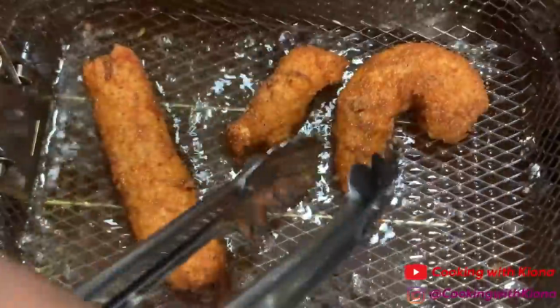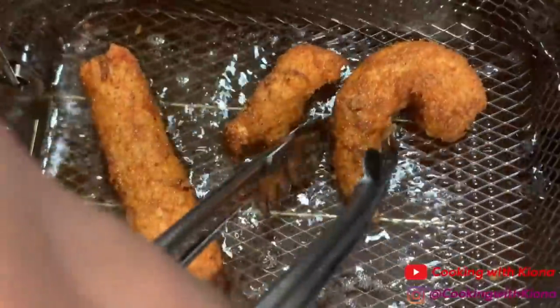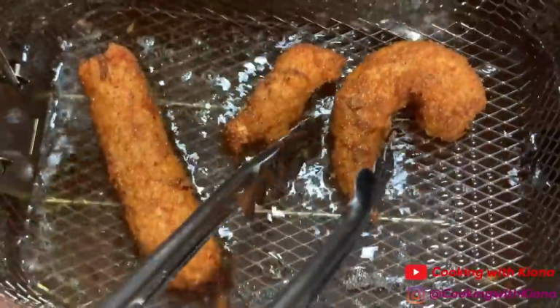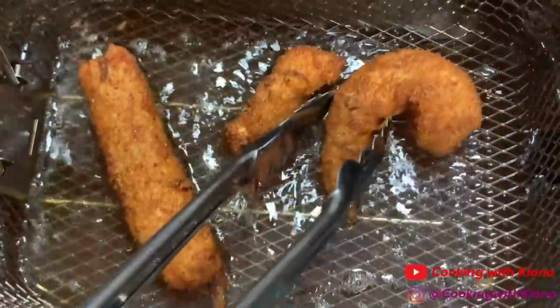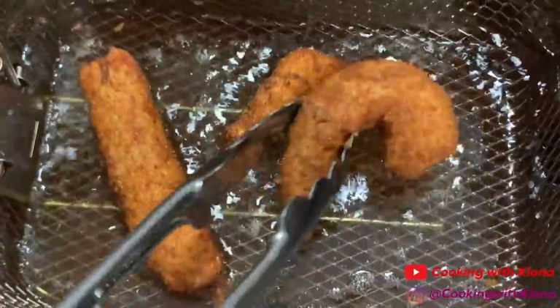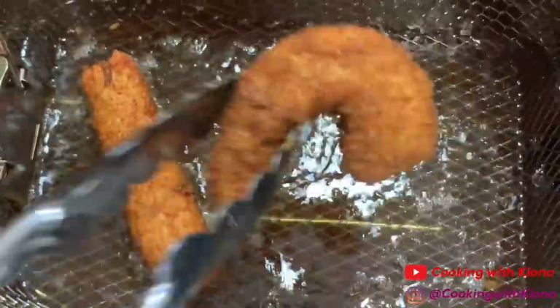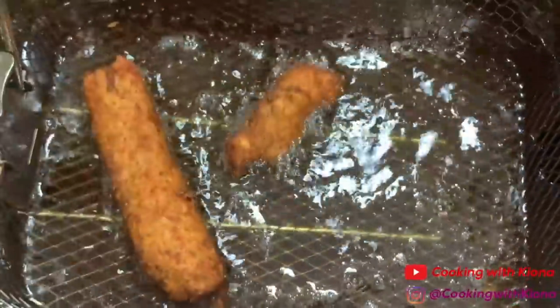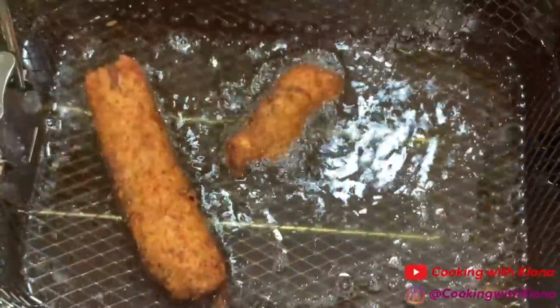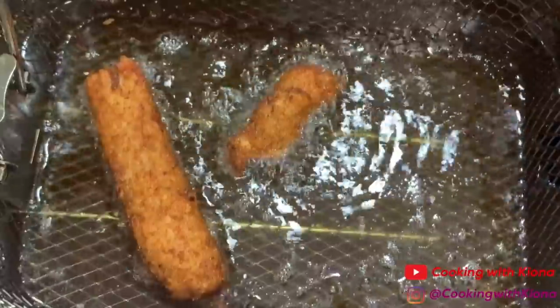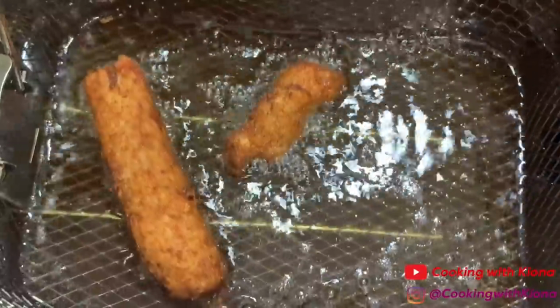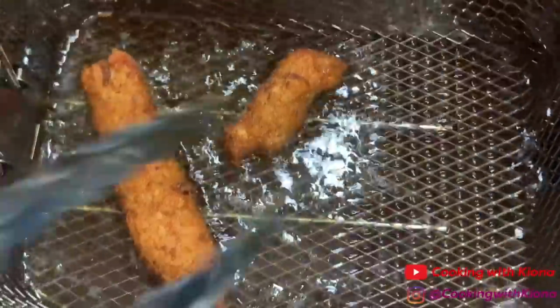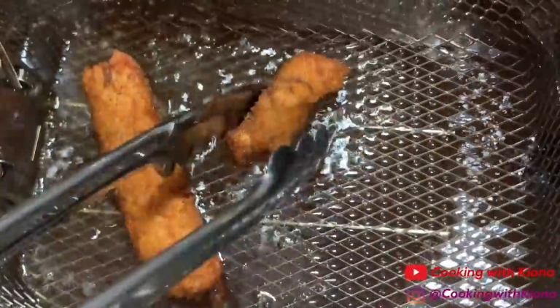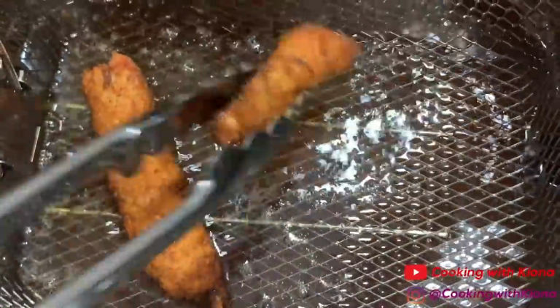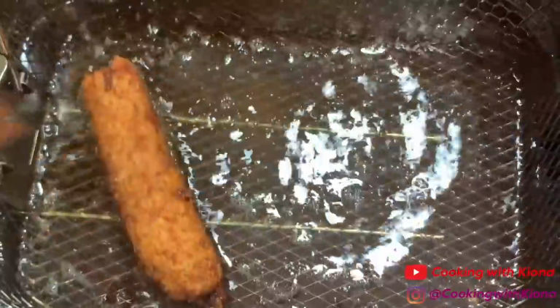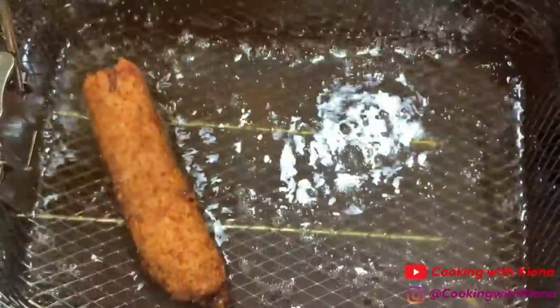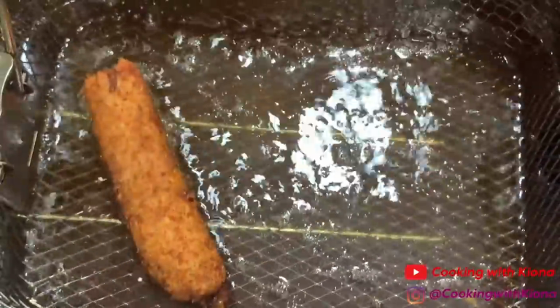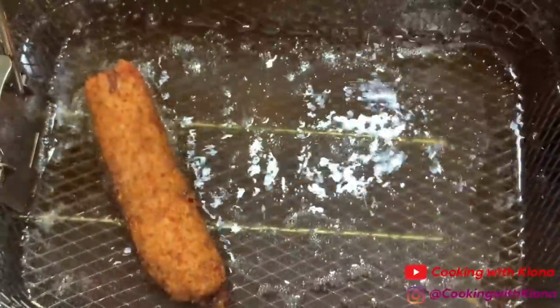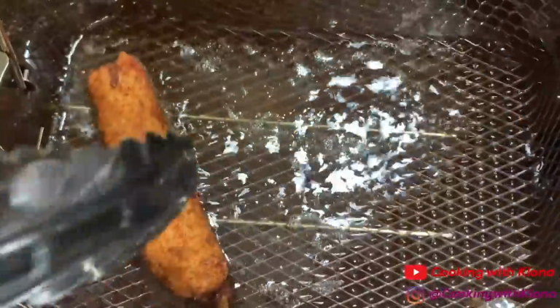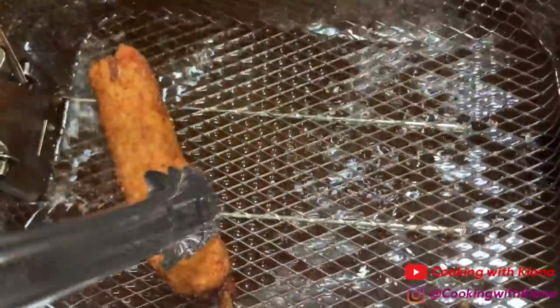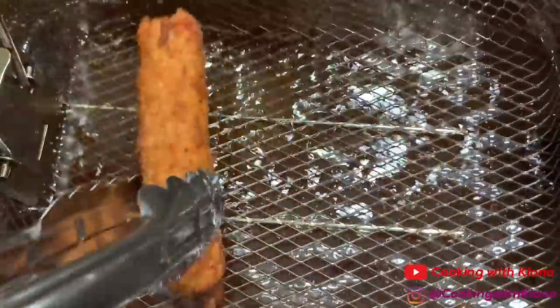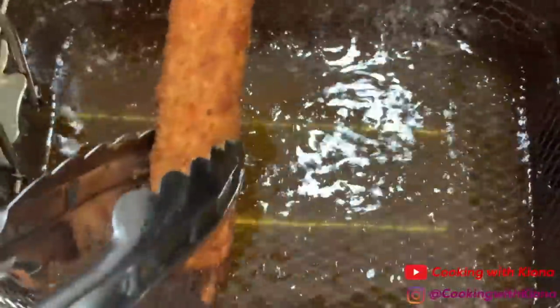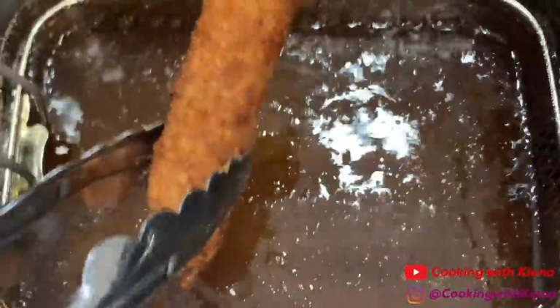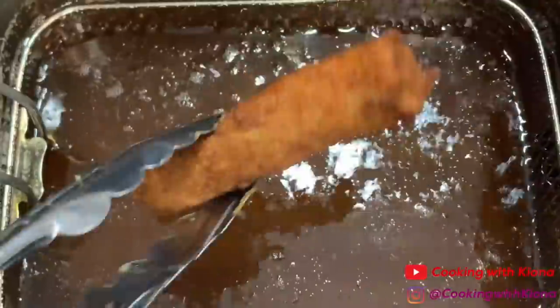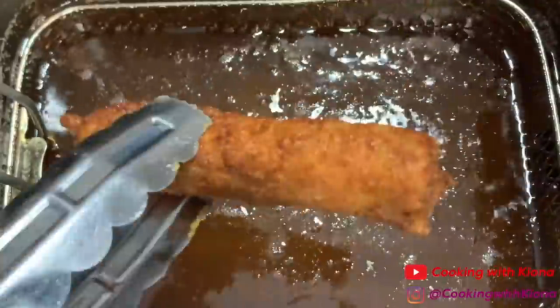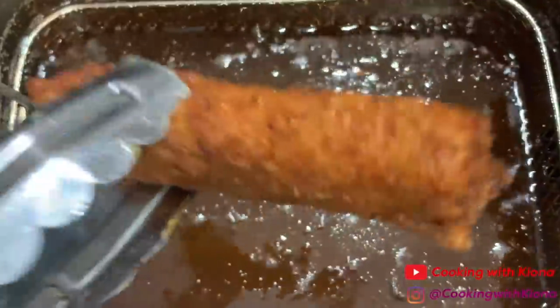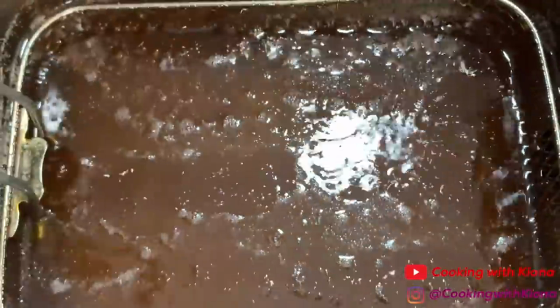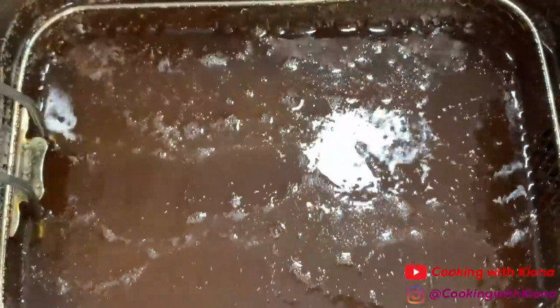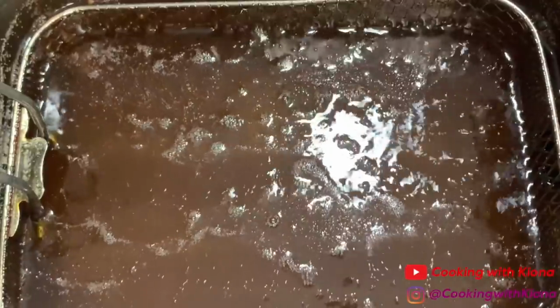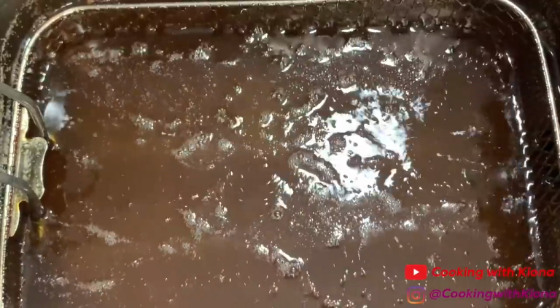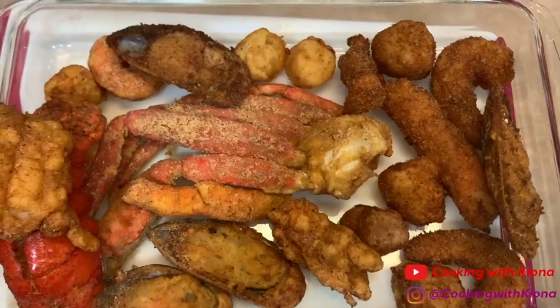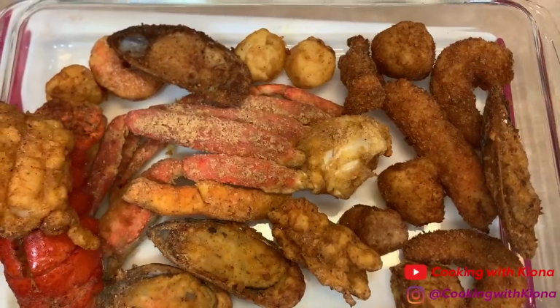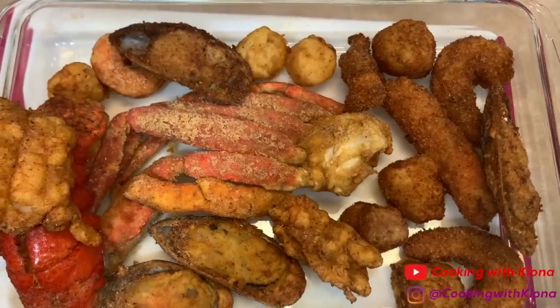Make sure when you remove the seafood from the fryer, you're placing it on a plate or a dish that has paper towels, so the paper towels can absorb the excess oil coming off of the seafood.